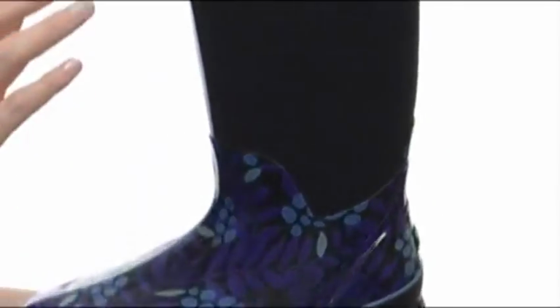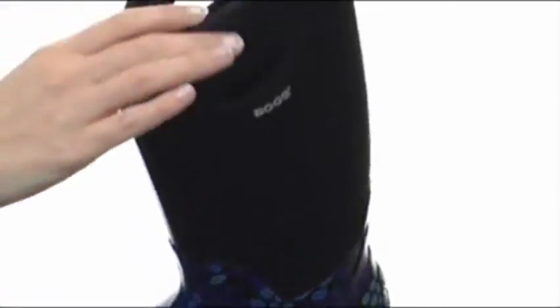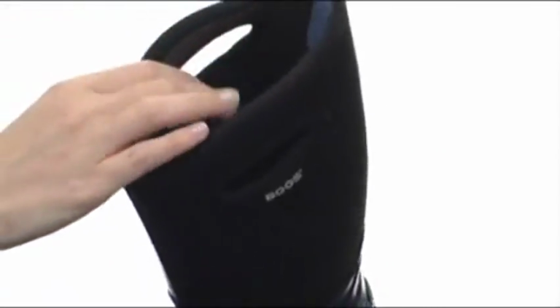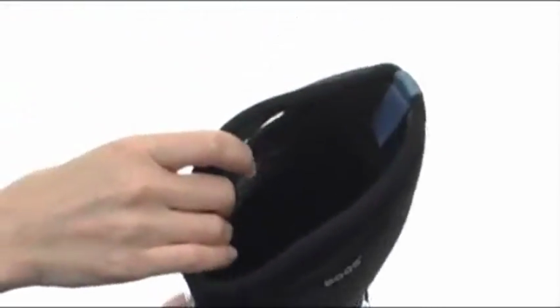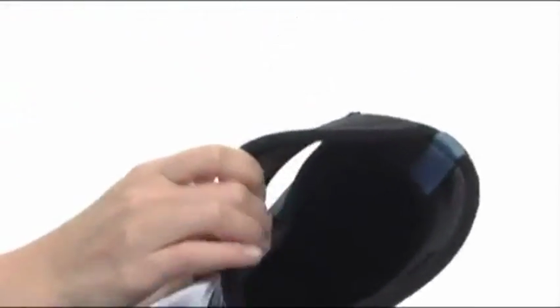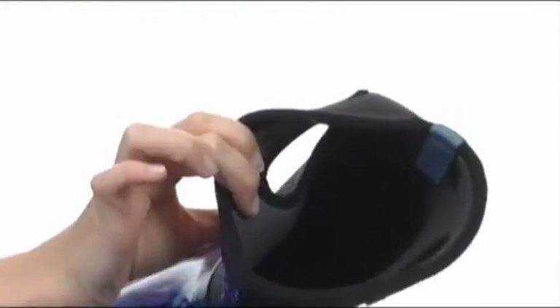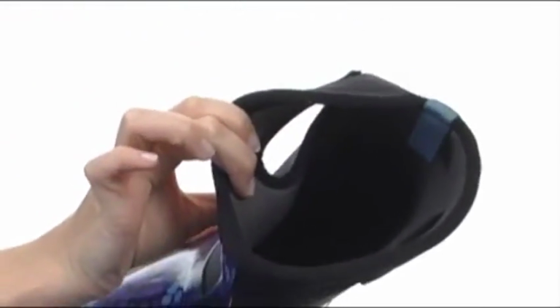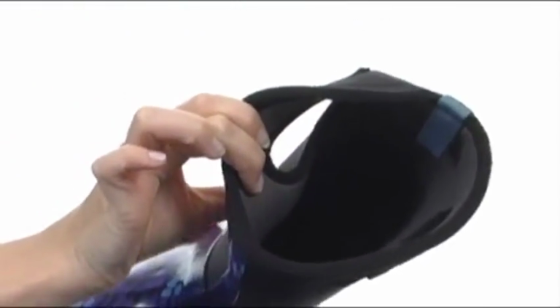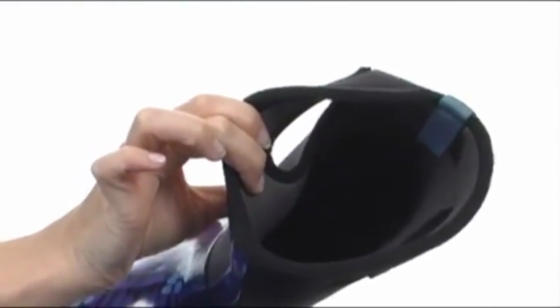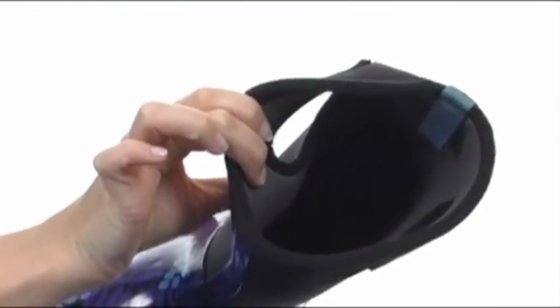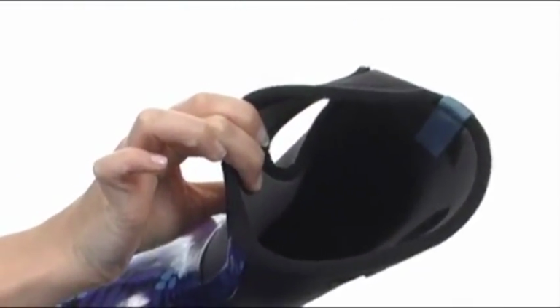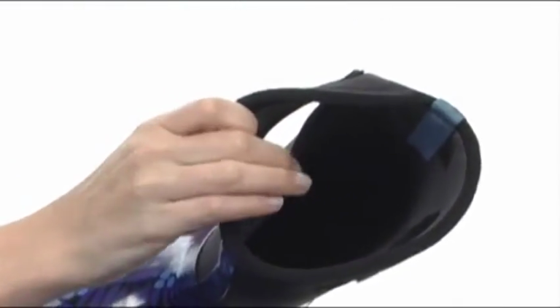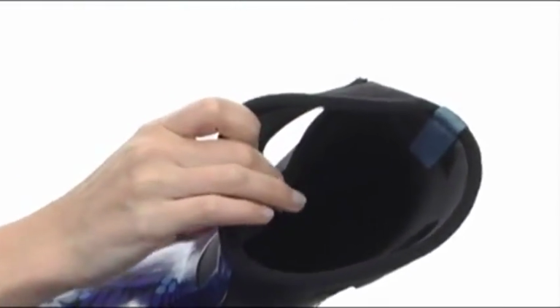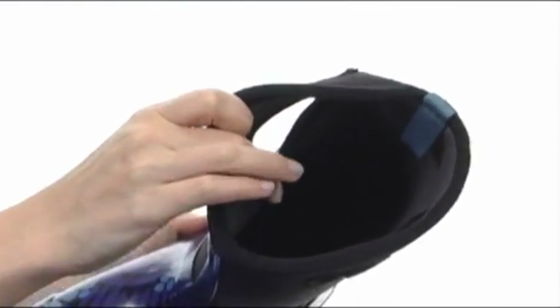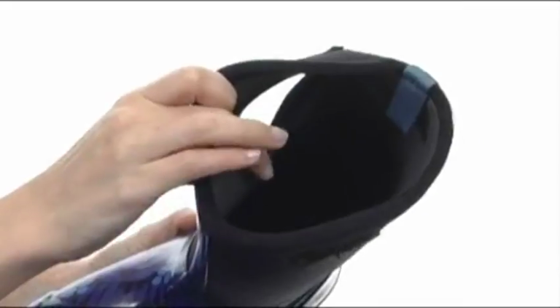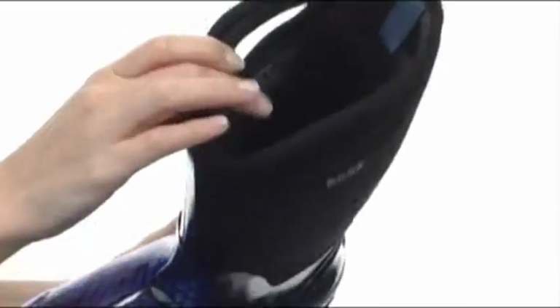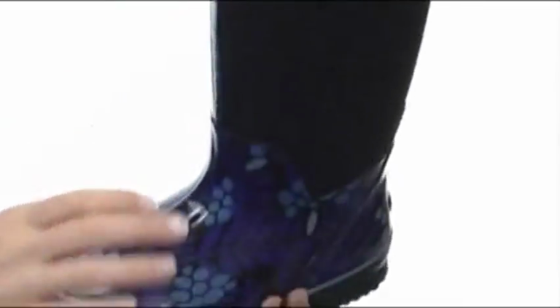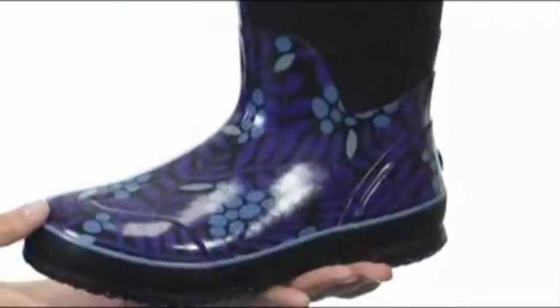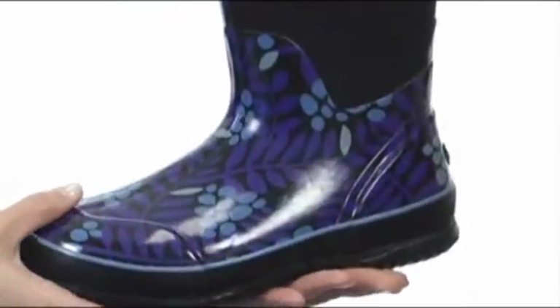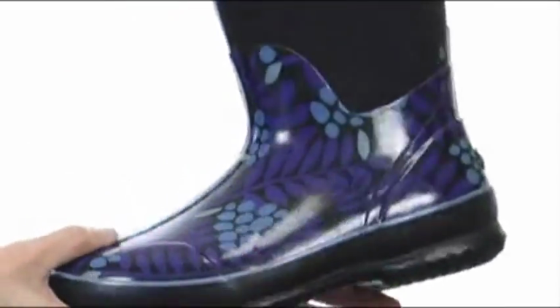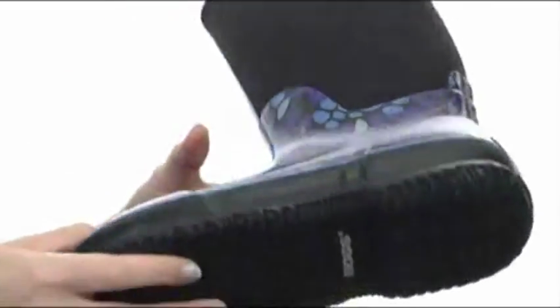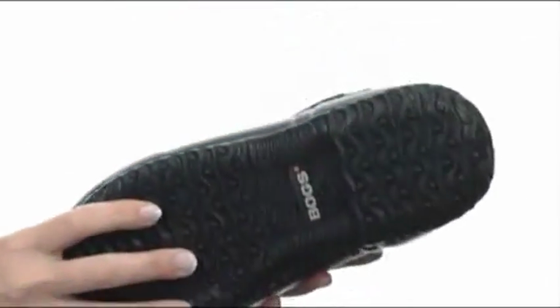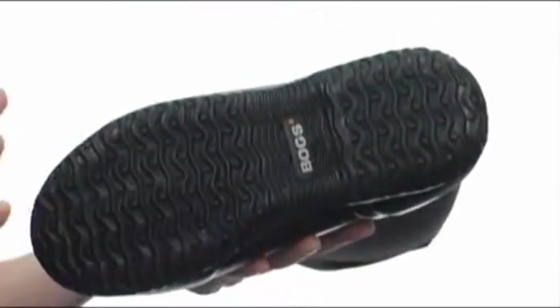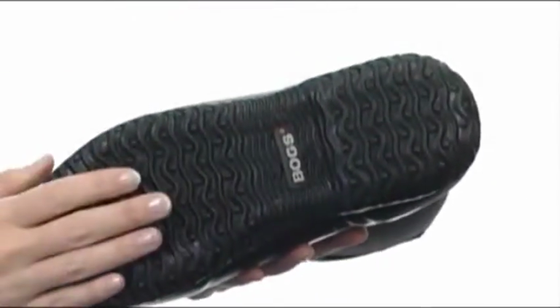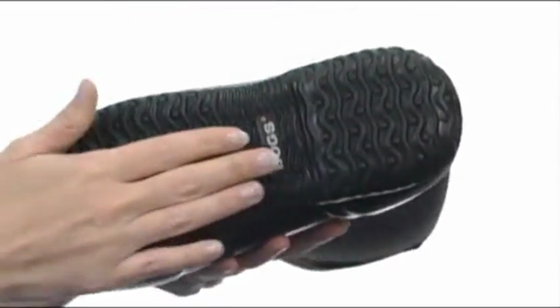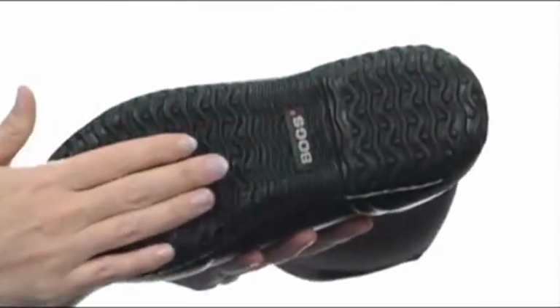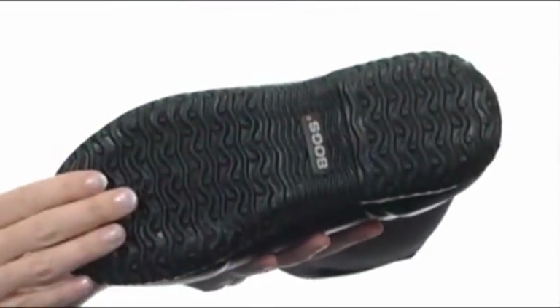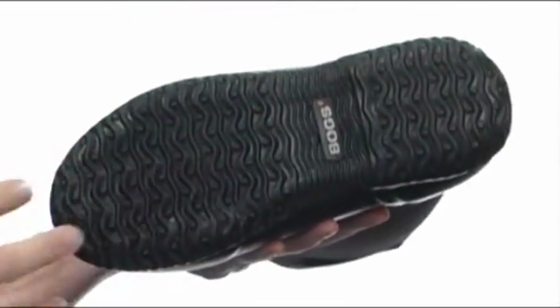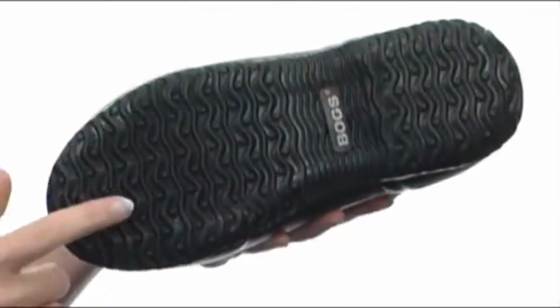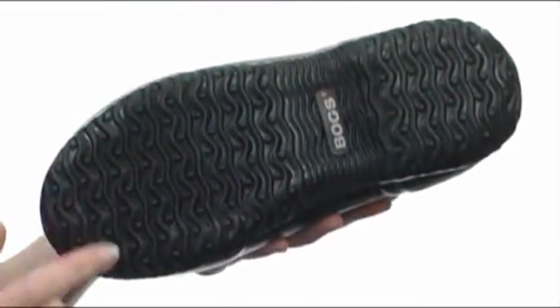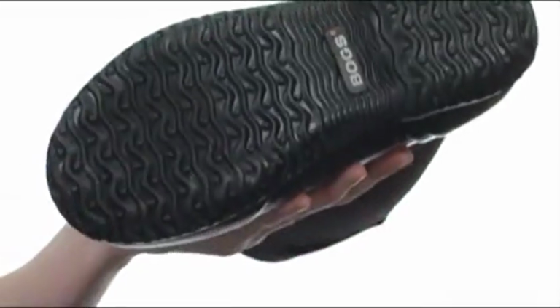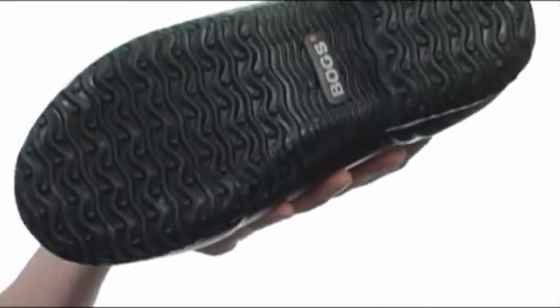It's also completely lined with max wick moisture-wicking lining to help your feet and legs stay nice and dry too. And the outsole's durable non-slip rubber with a self-cleaning tread design.